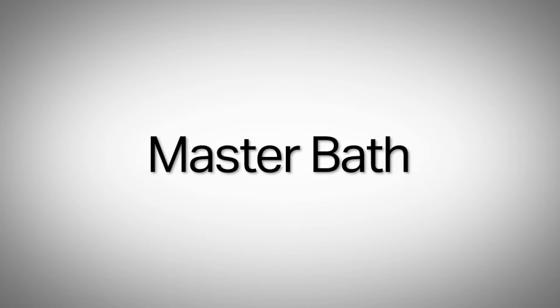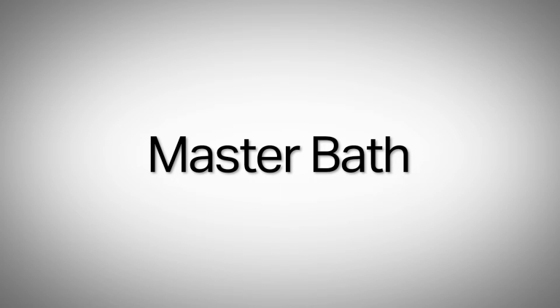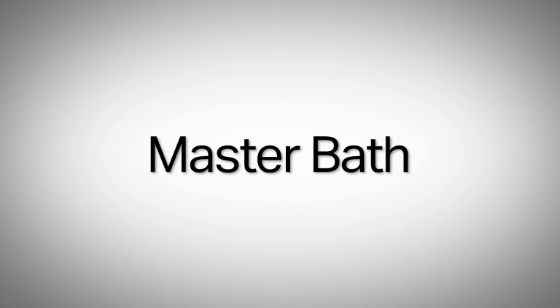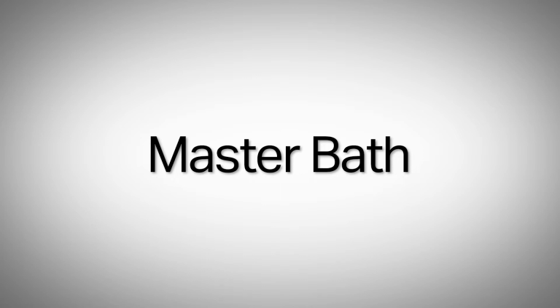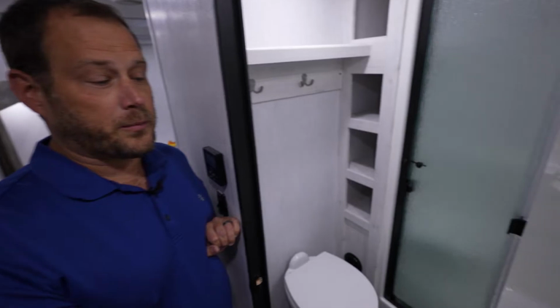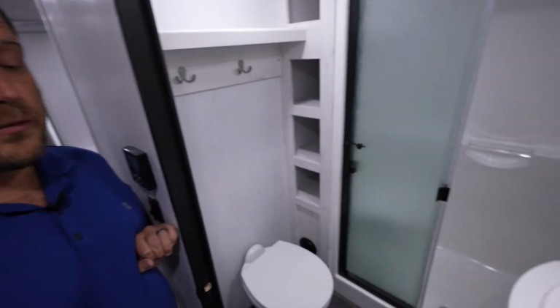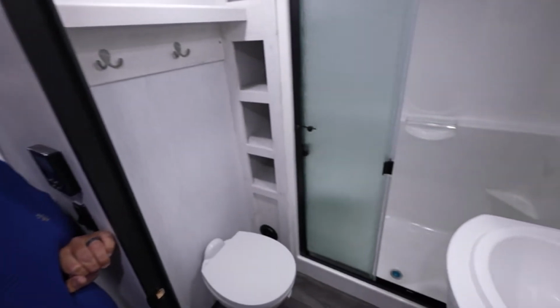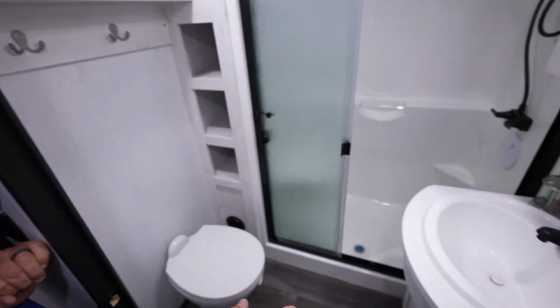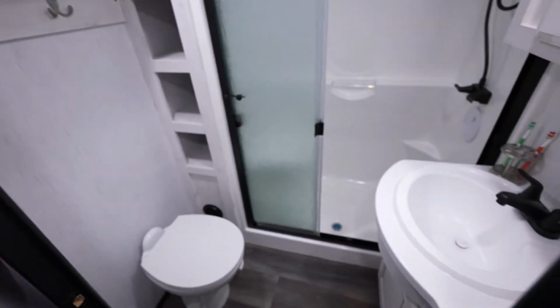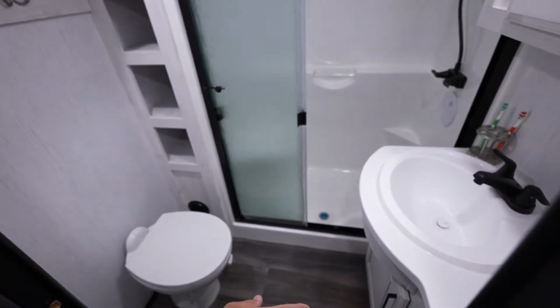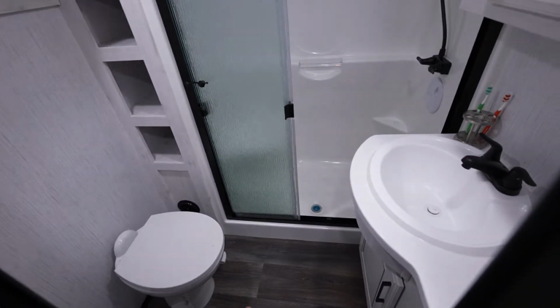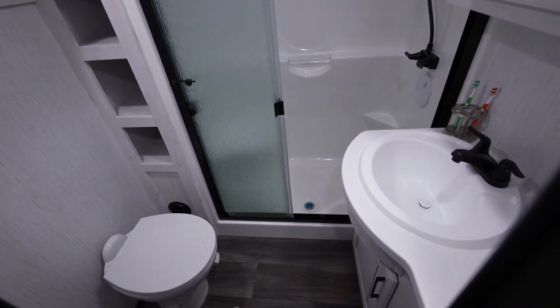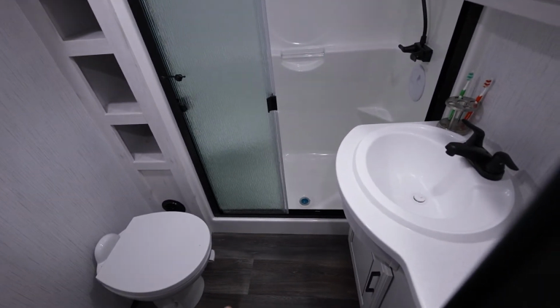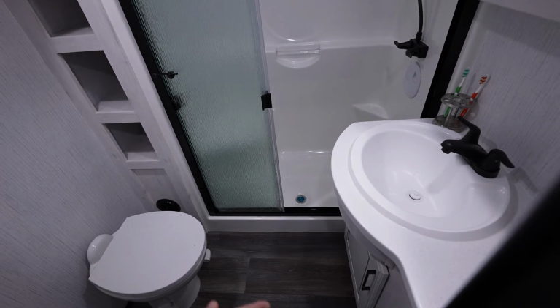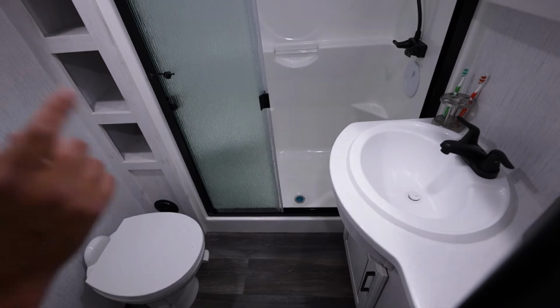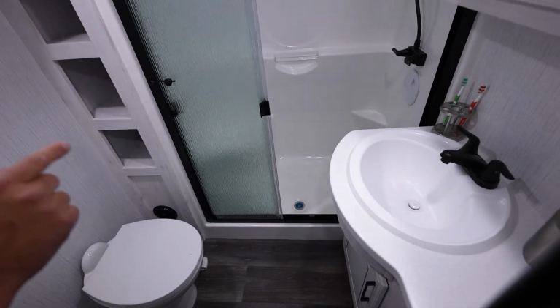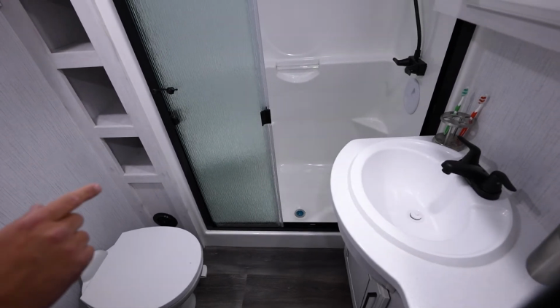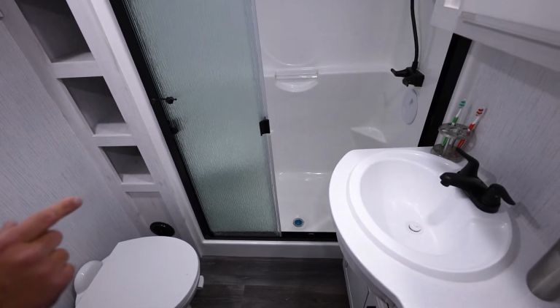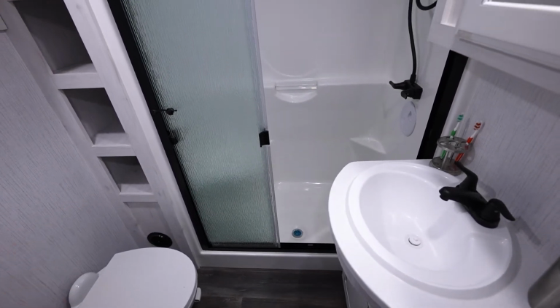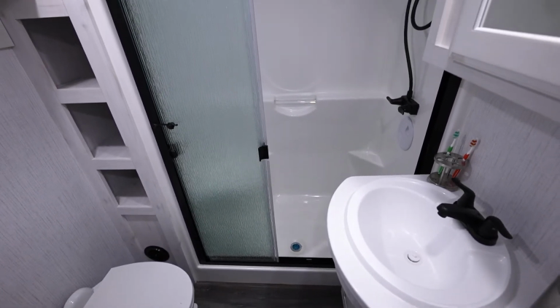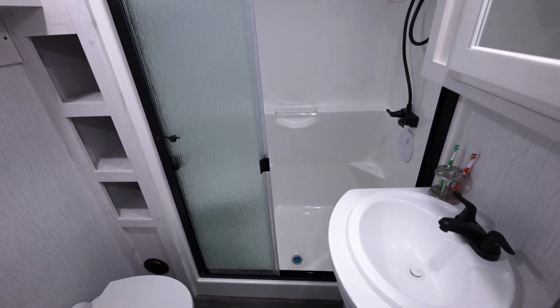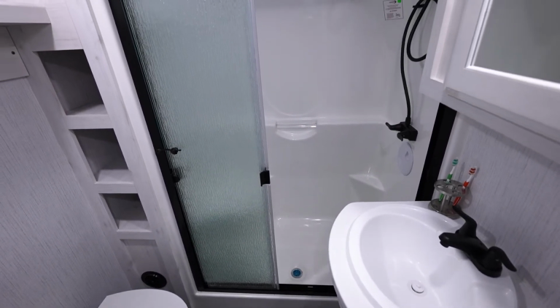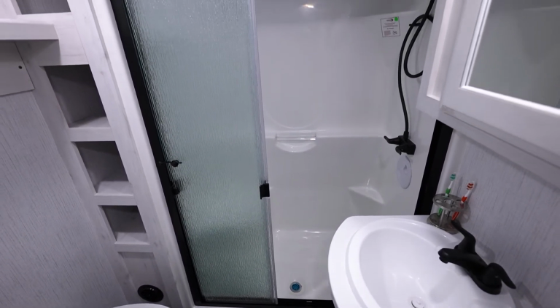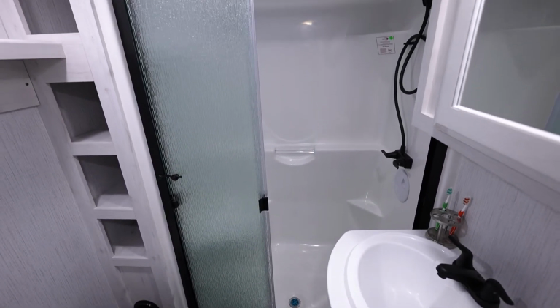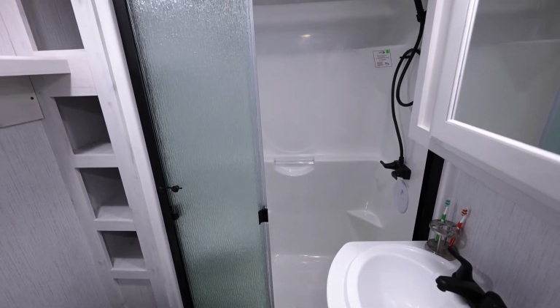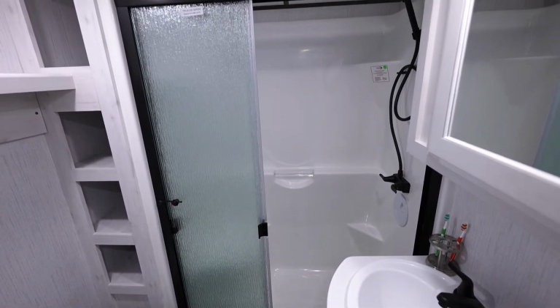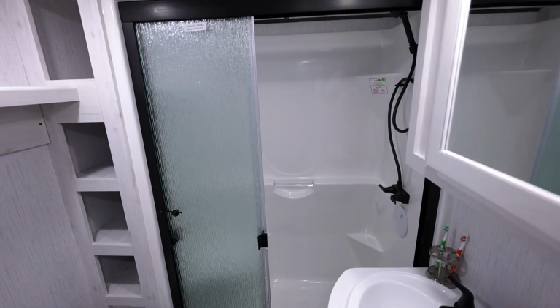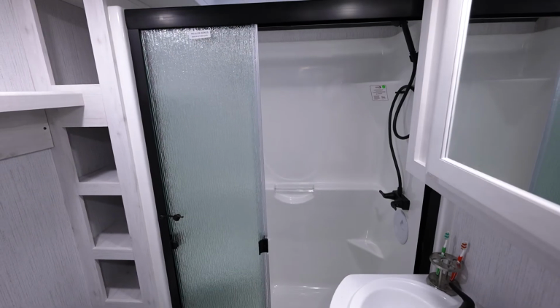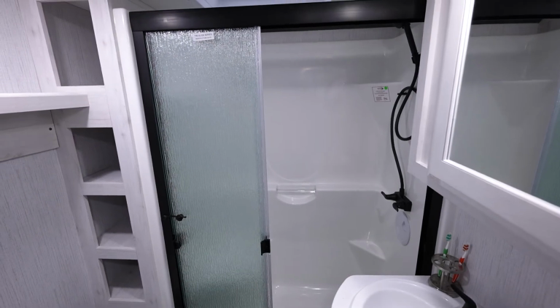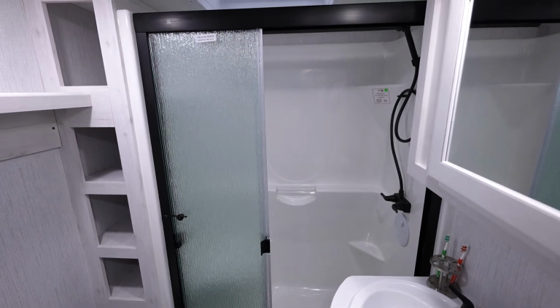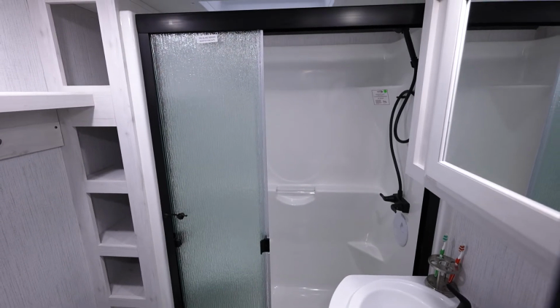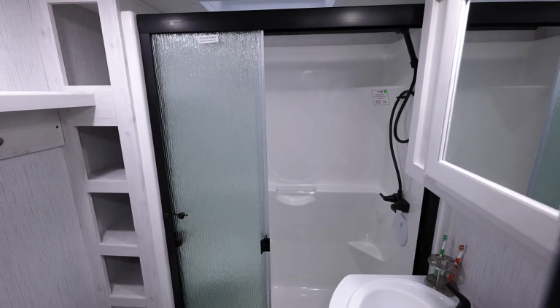Coming into the bathroom, I just want to point out a few things. We do use a solid surface countertop at the bathroom sink. We have the one-piece fiberglass shower, so there are no seams. We also have the glass shower door, so we don't just have a curtain.